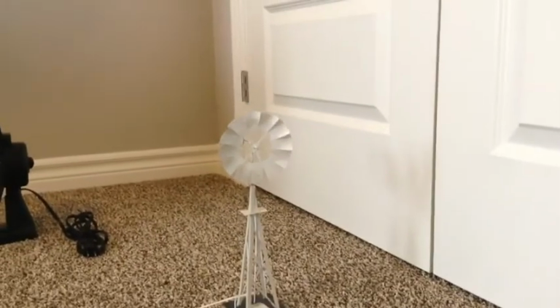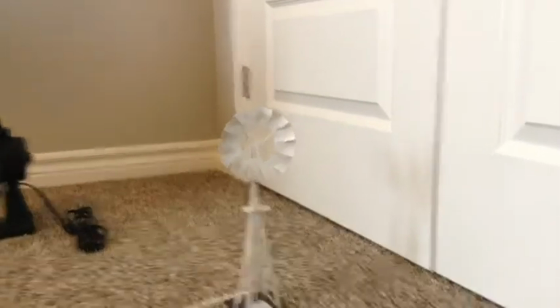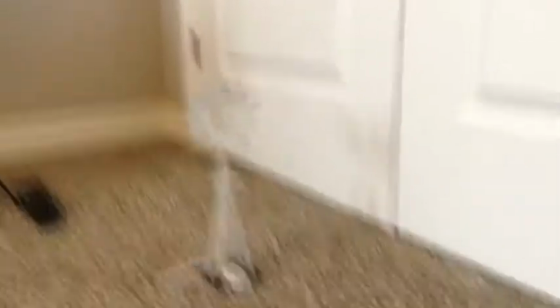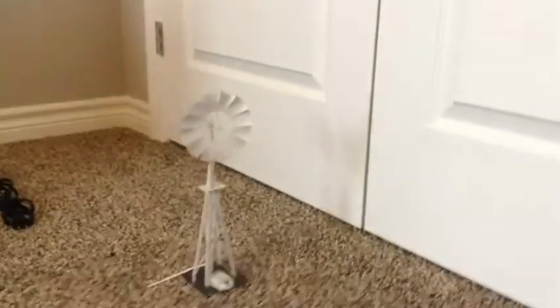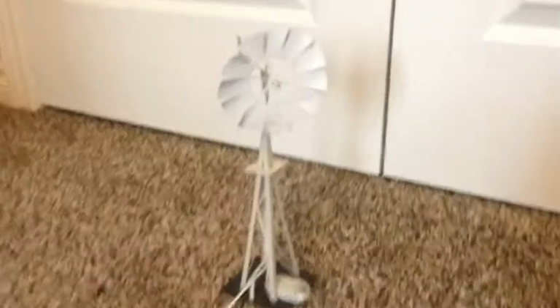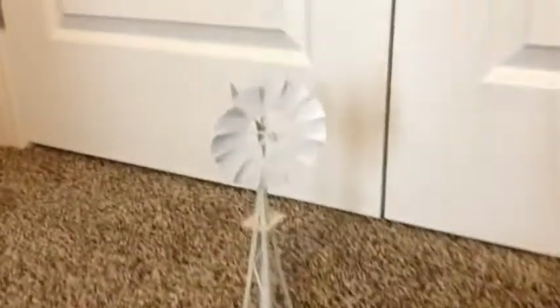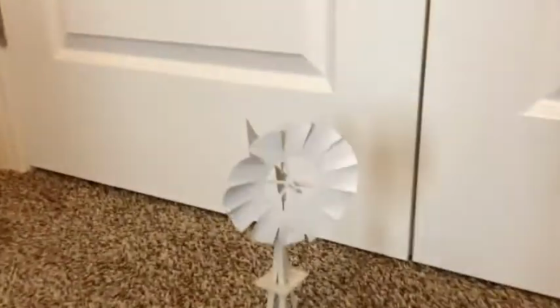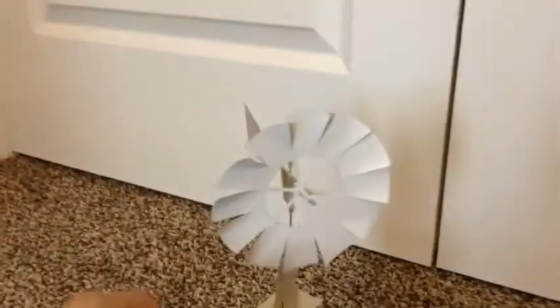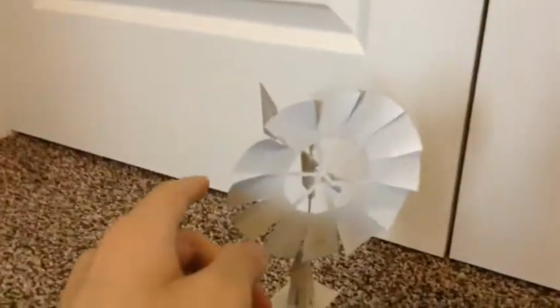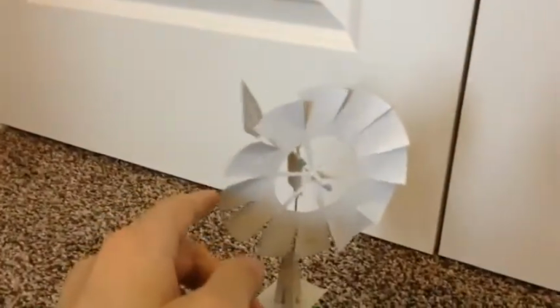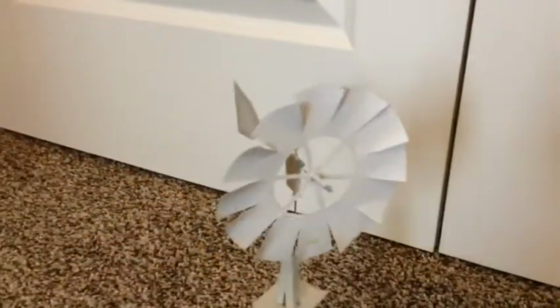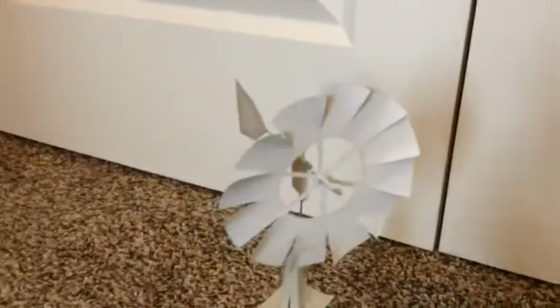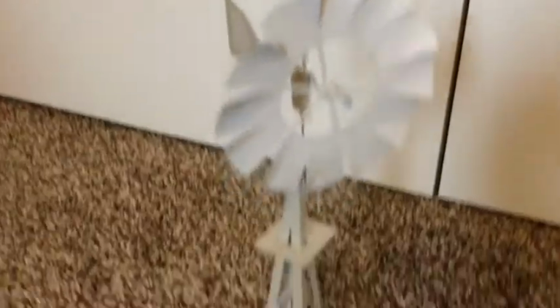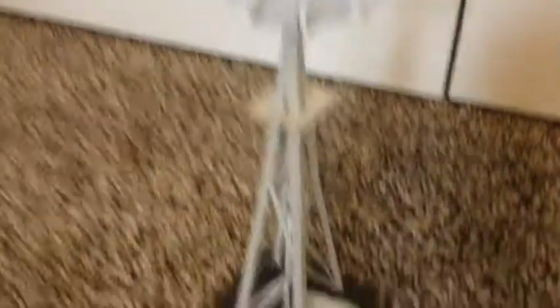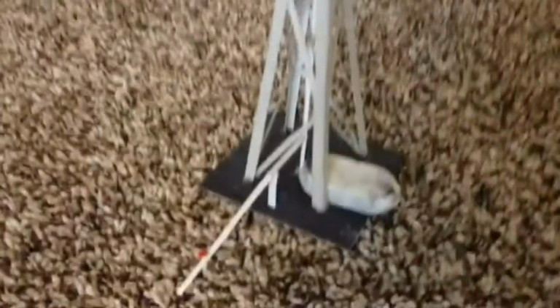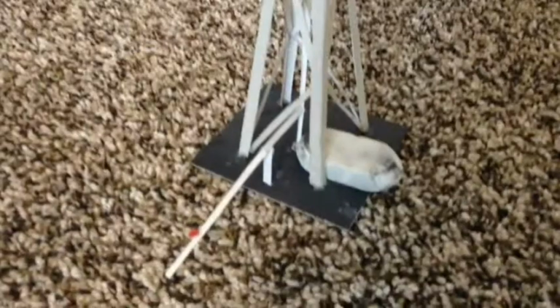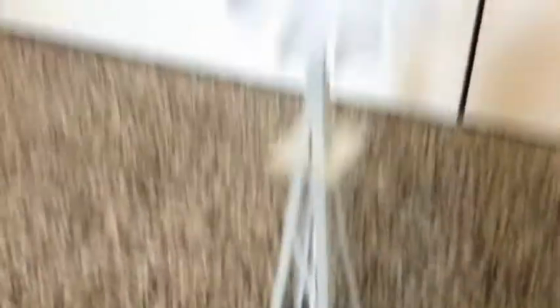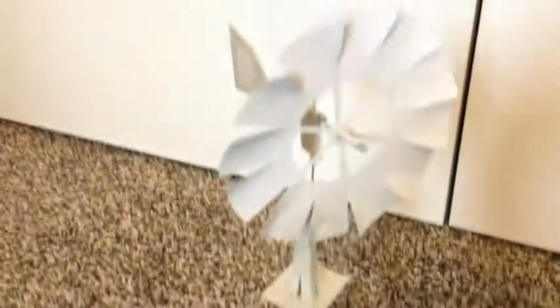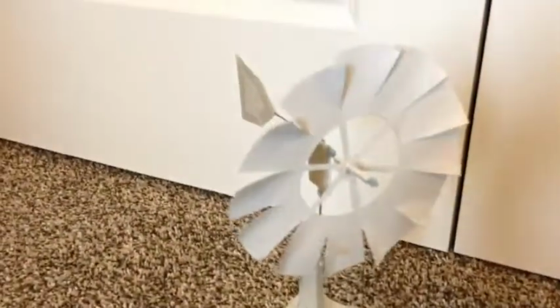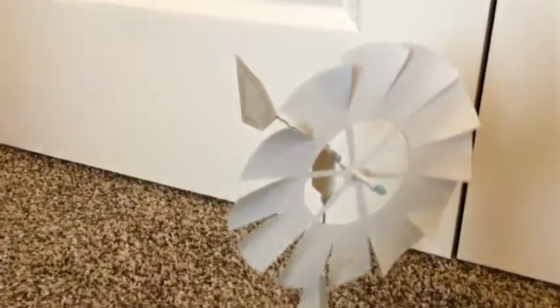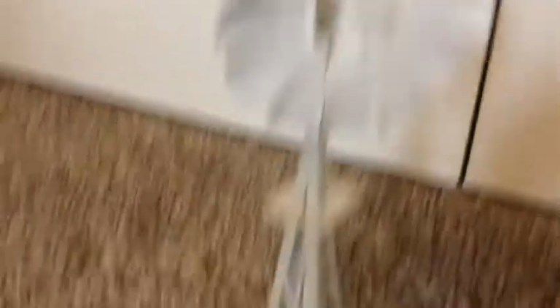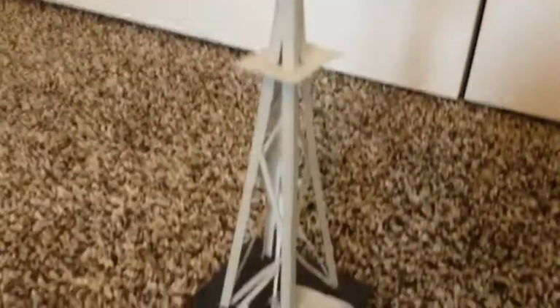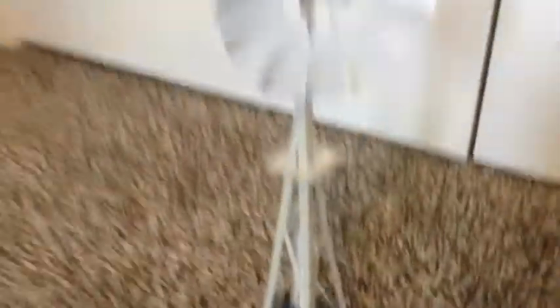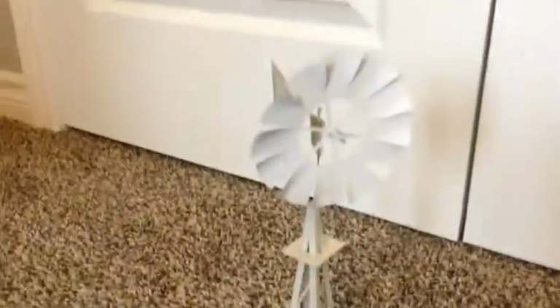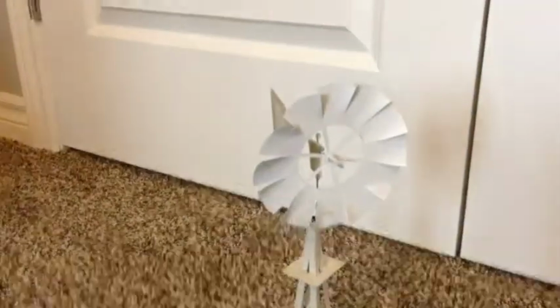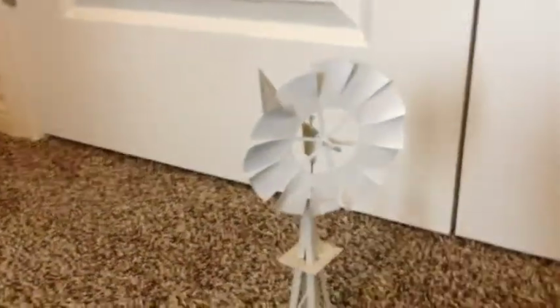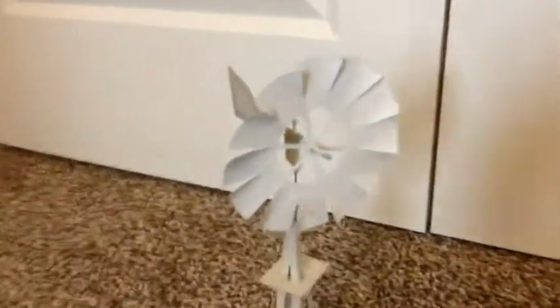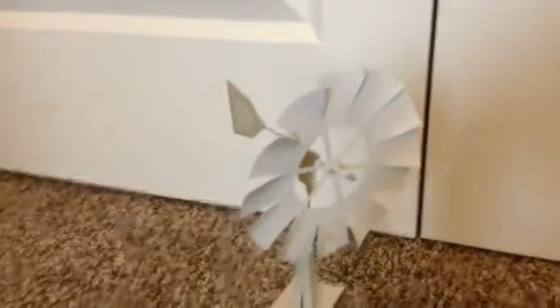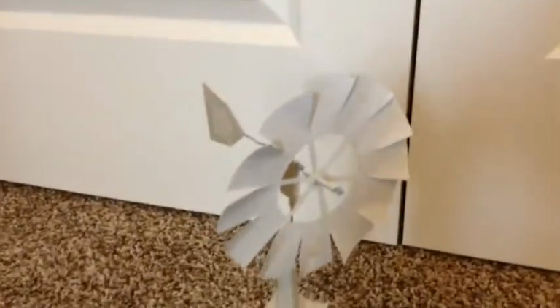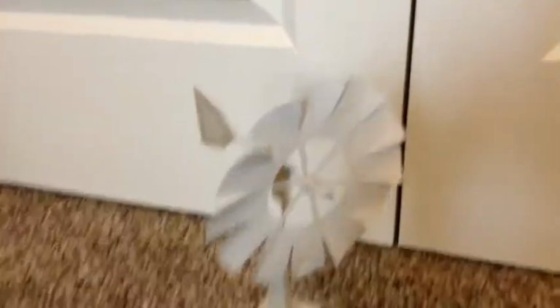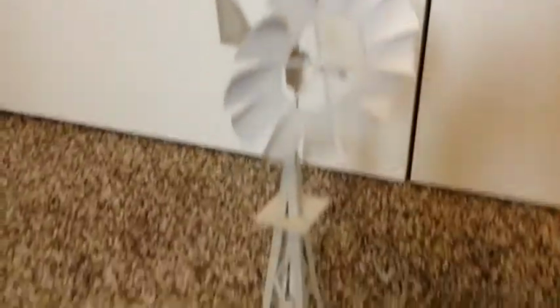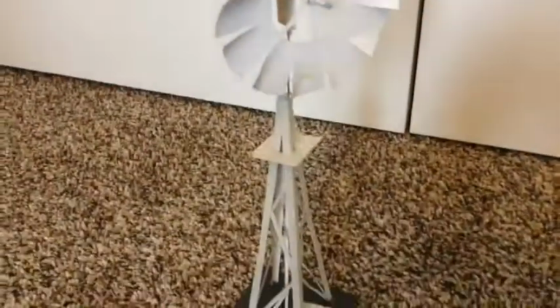That's pretty much it for this video on this homemade windmill. I know it's not a very long video, but there's not much to talk about. I hope you enjoyed it, and thanks for watching.